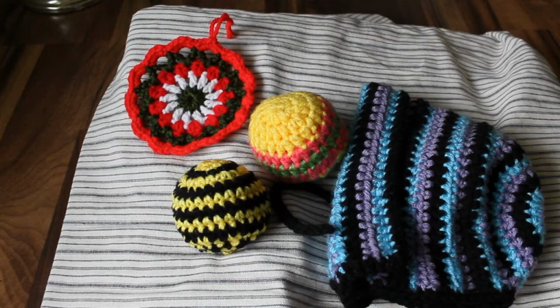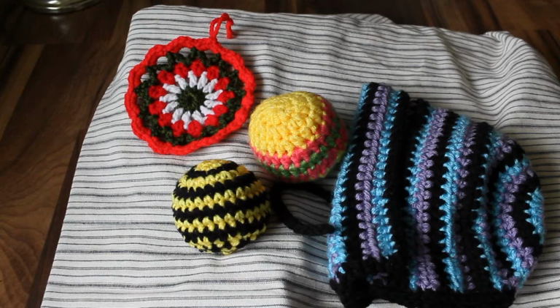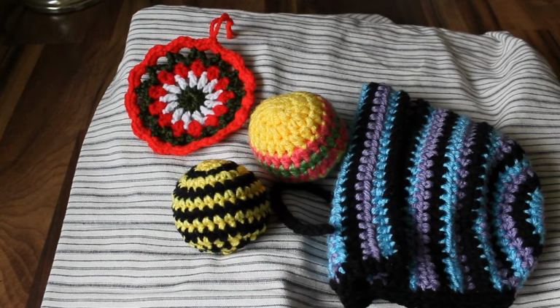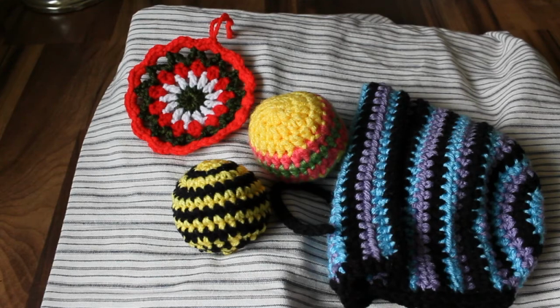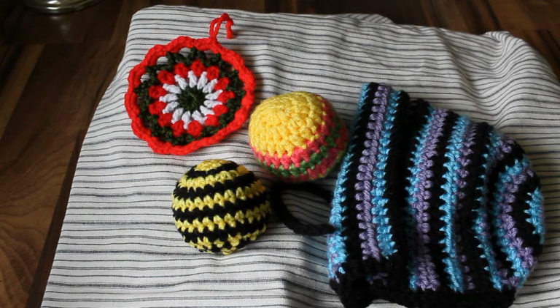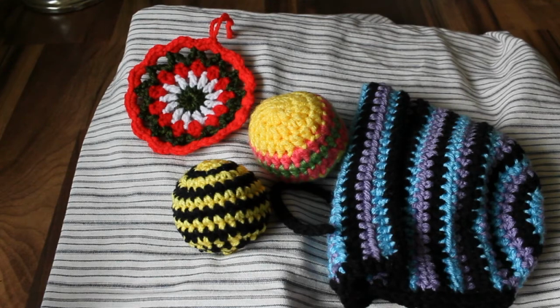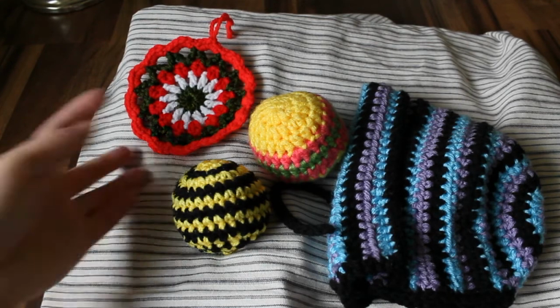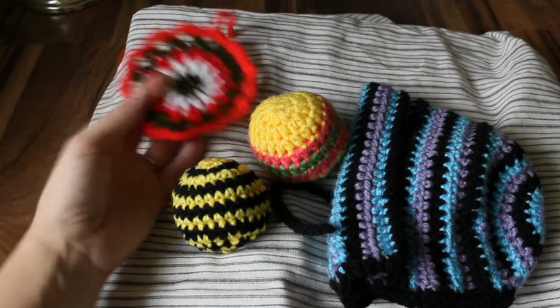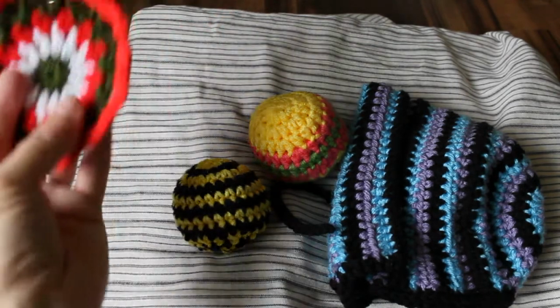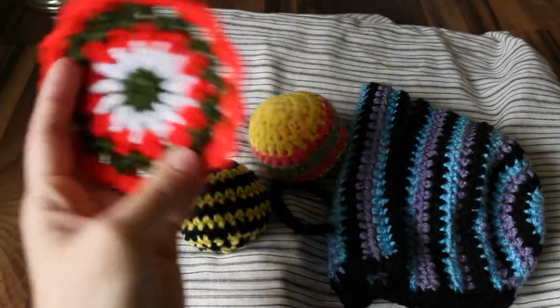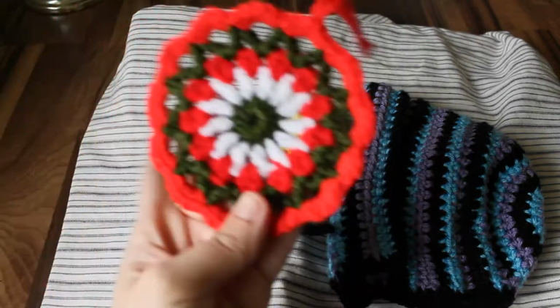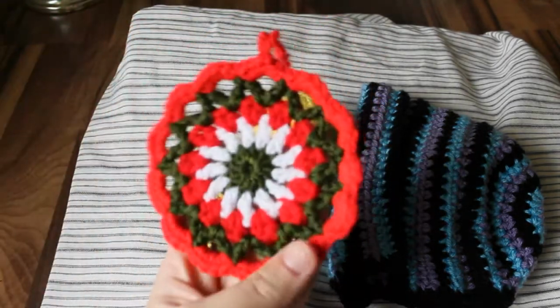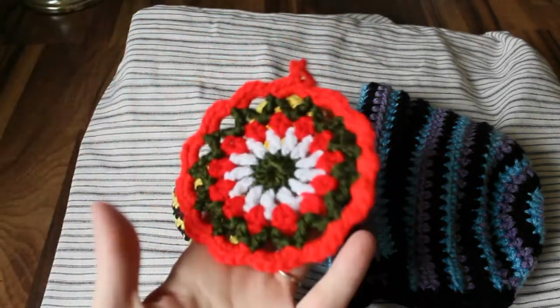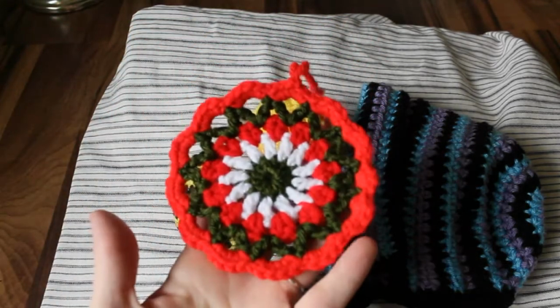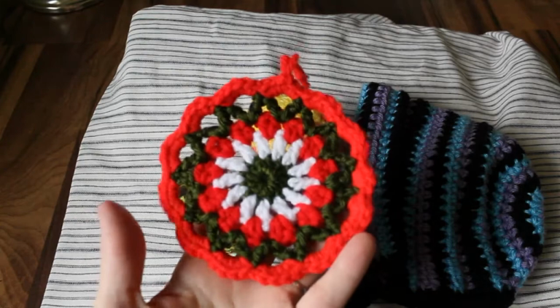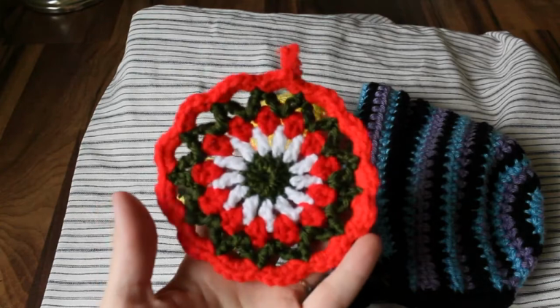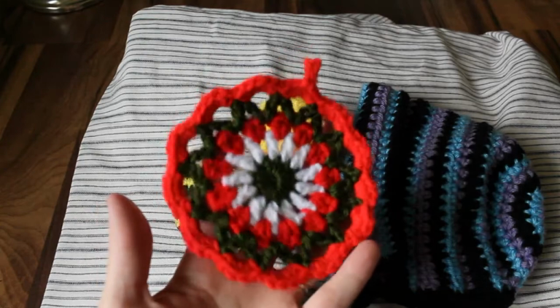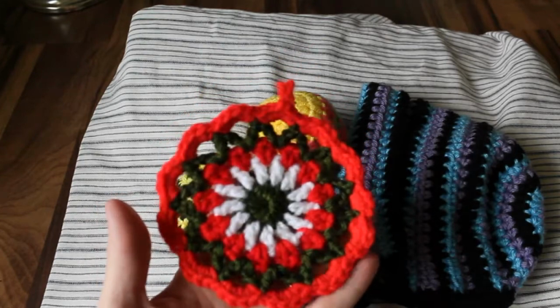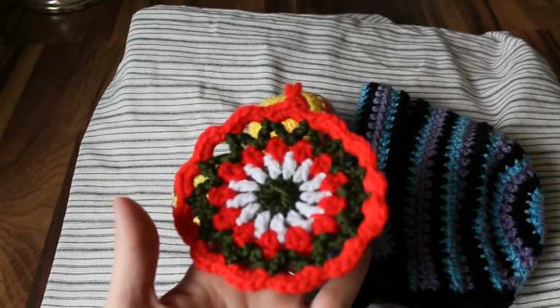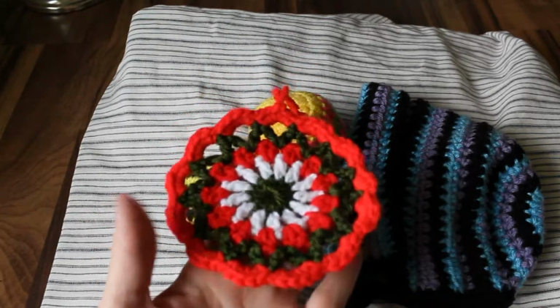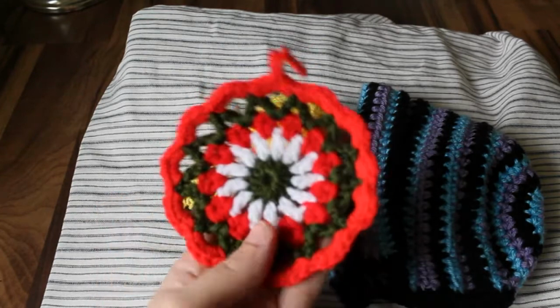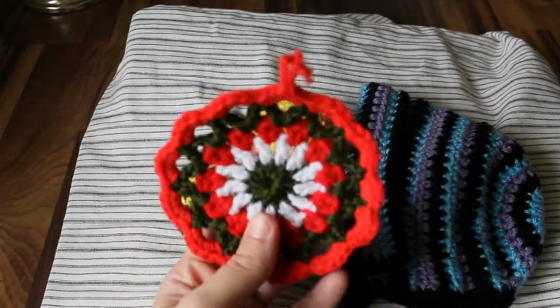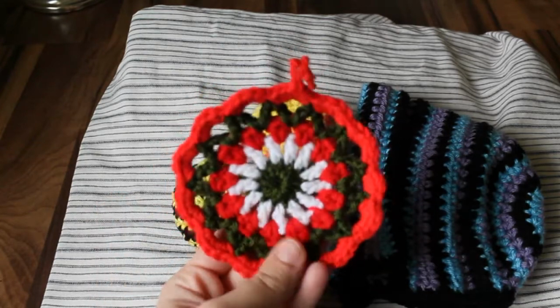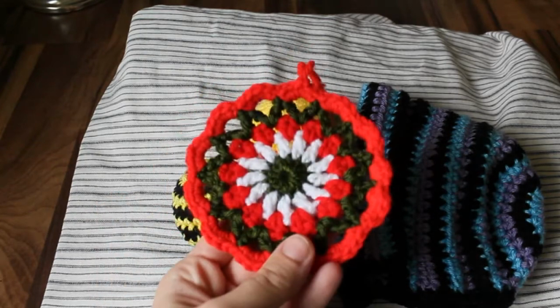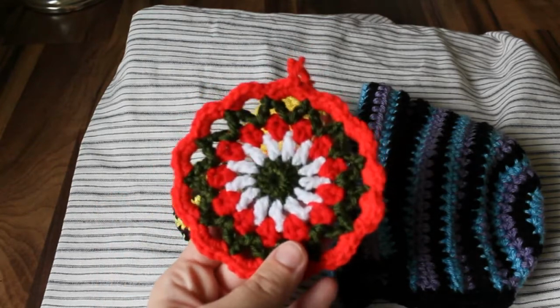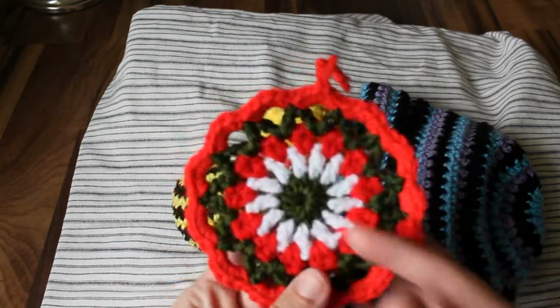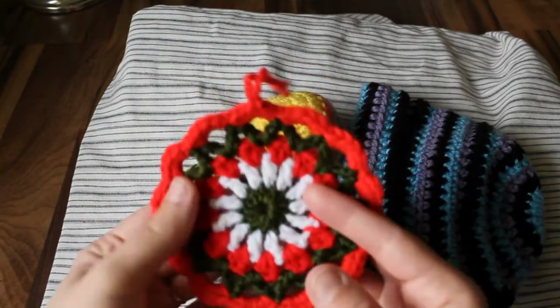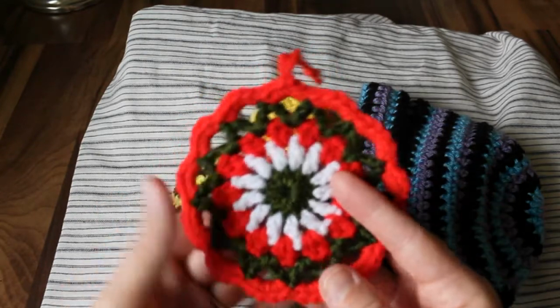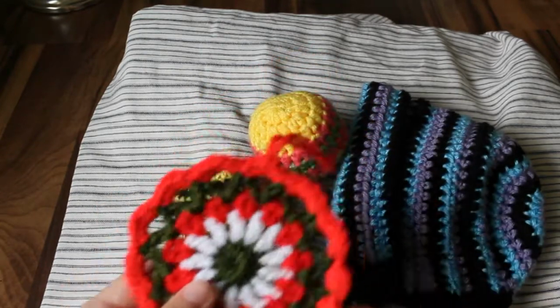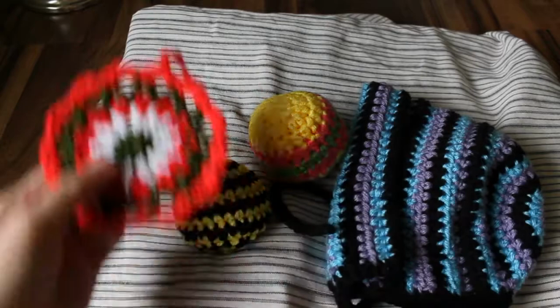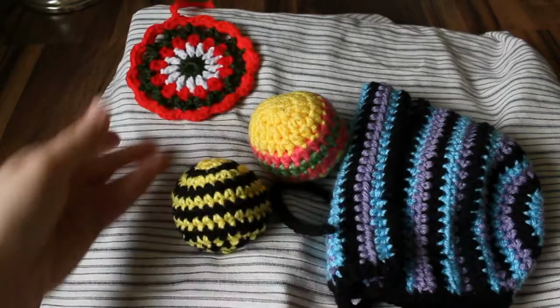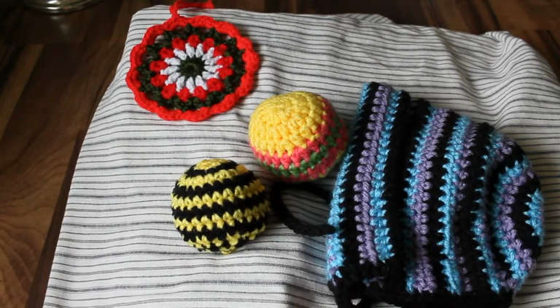As far as crafting, I did one tutorial and that was for this Starburst ornament. It's kind of a kickoff to the holiday crafting season, just a little quick and easy Christmas ornament.